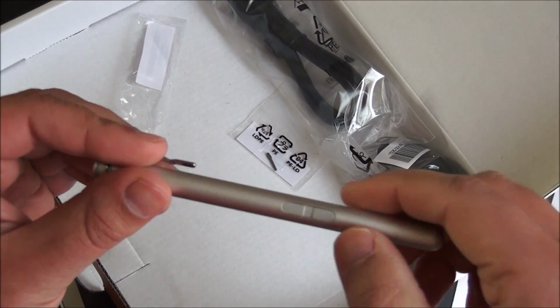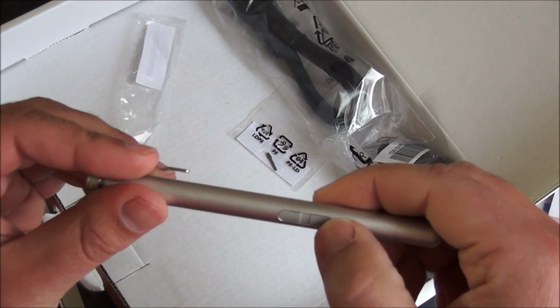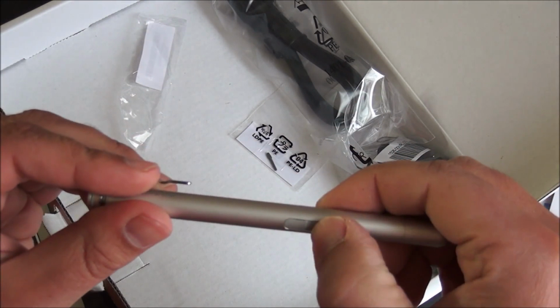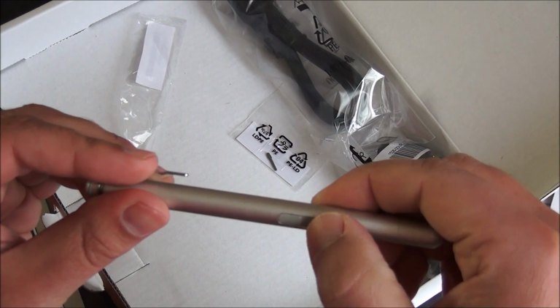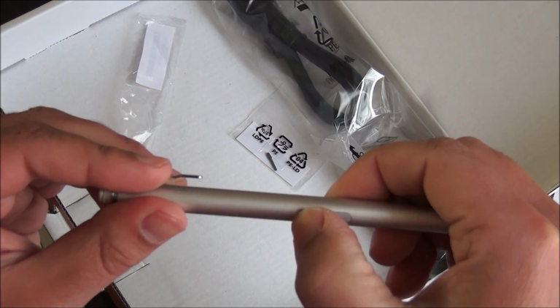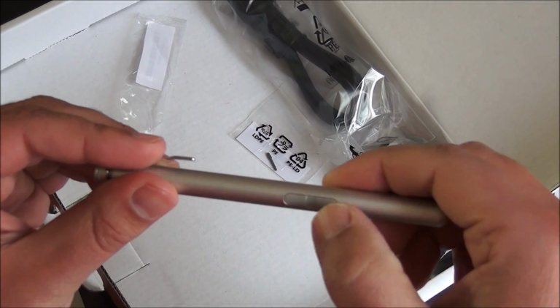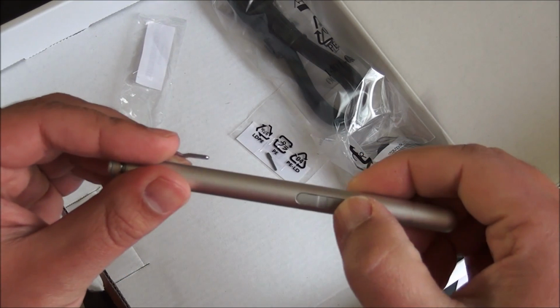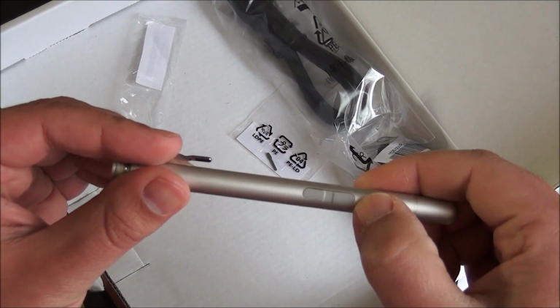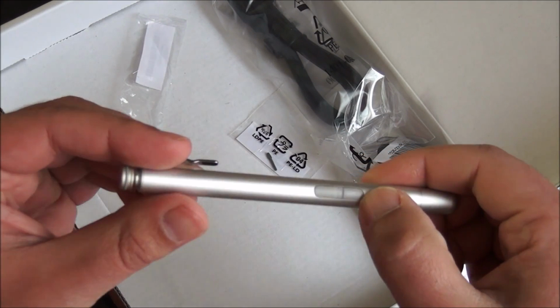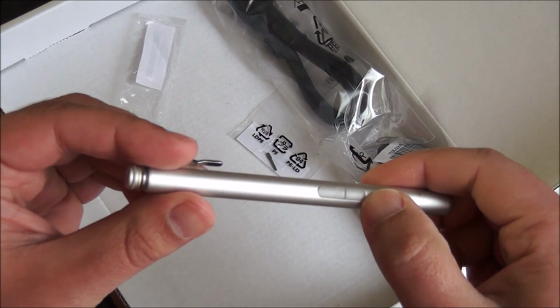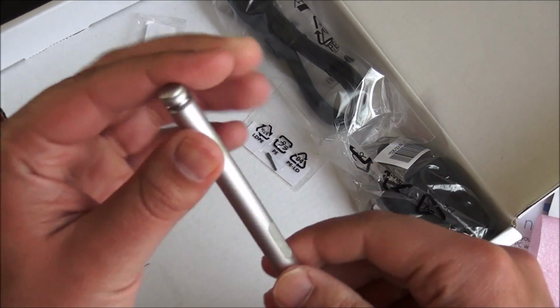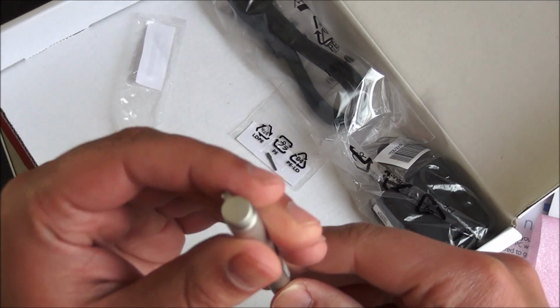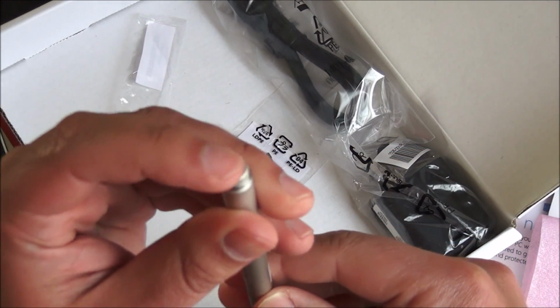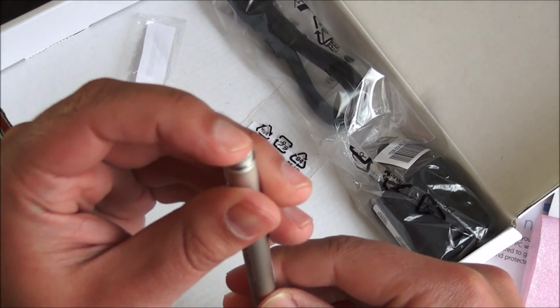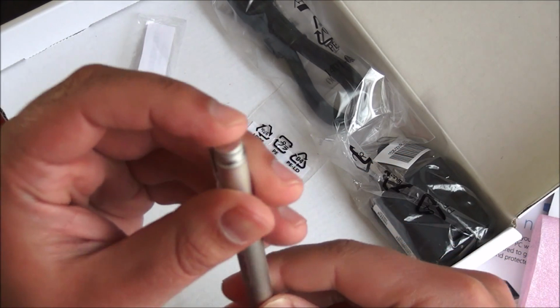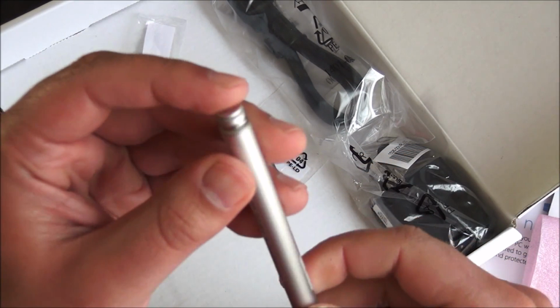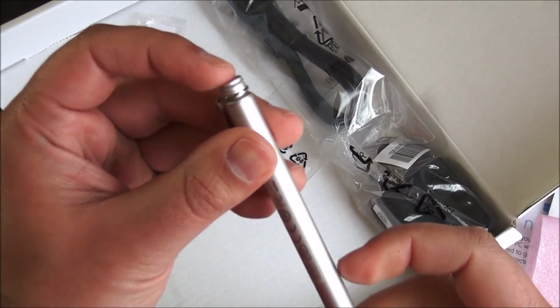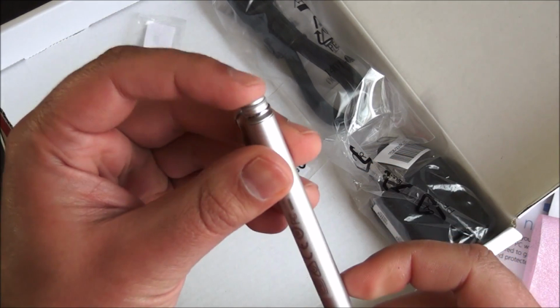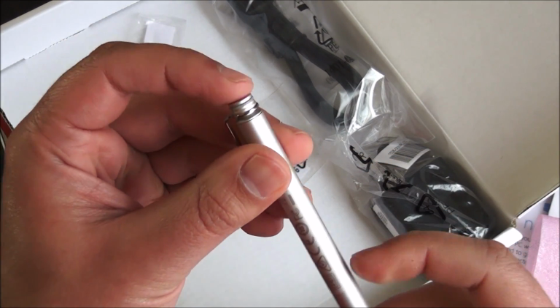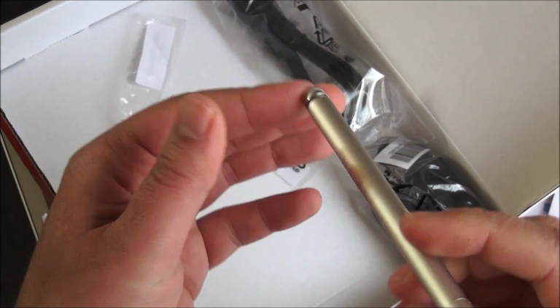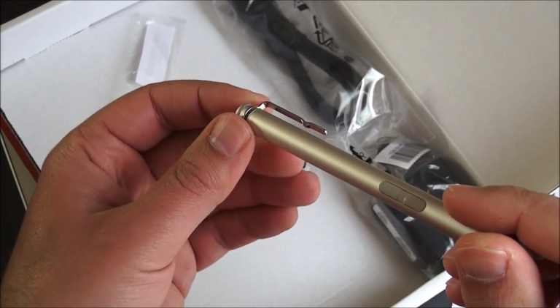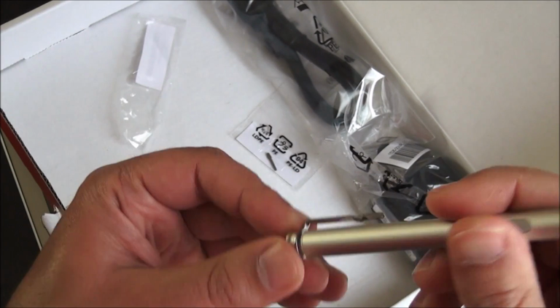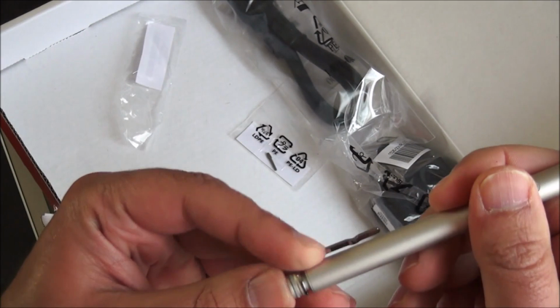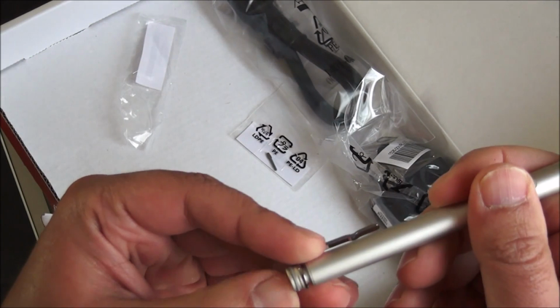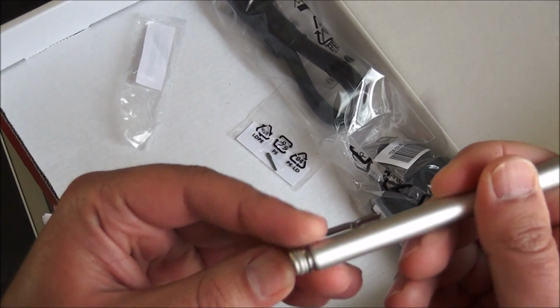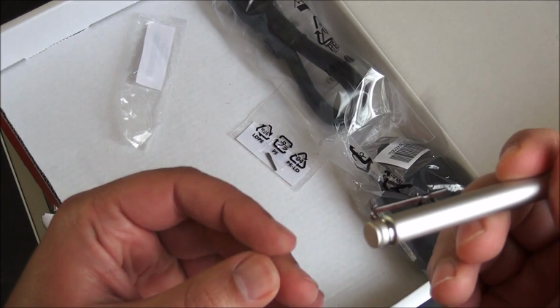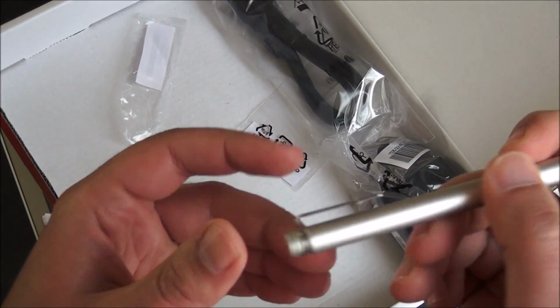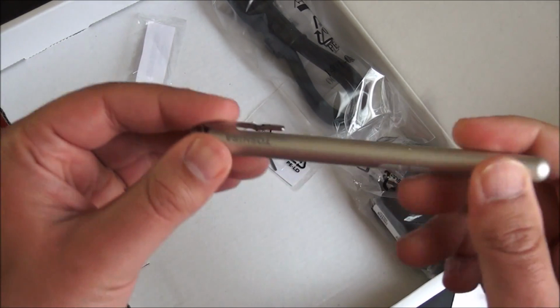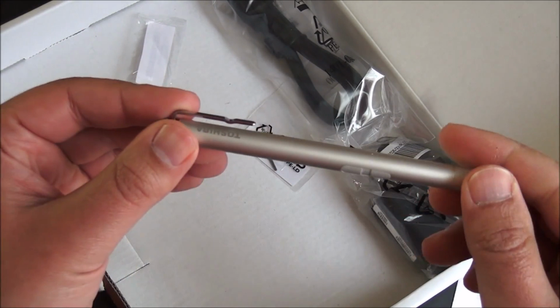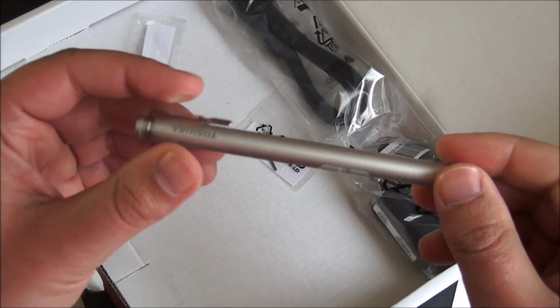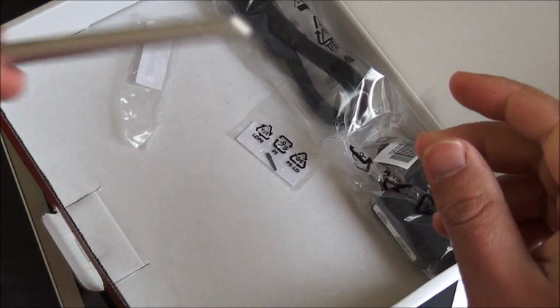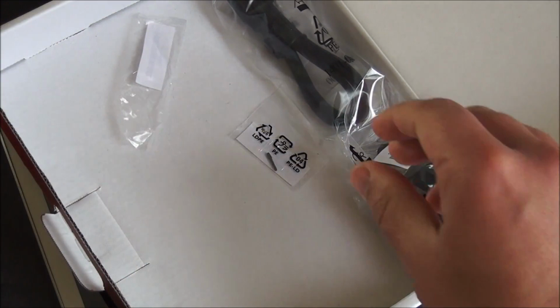It looks like you have two buttons, similar to the Surface Pen. You can erase with the top, which should be interesting to try out.